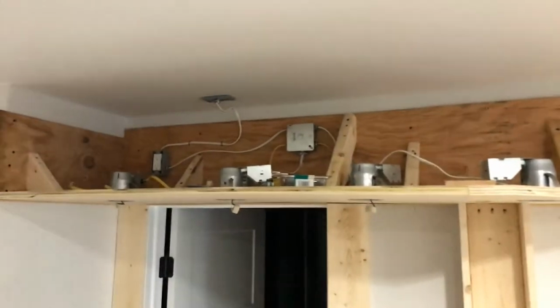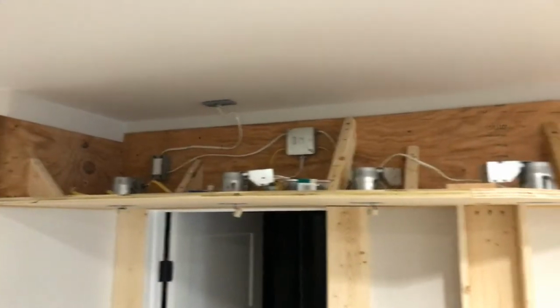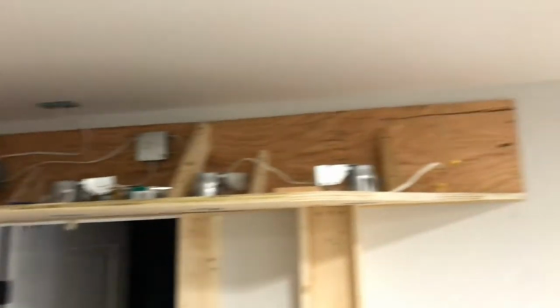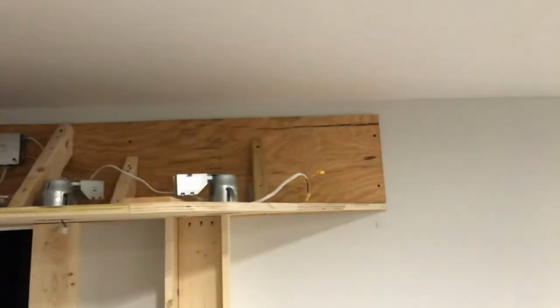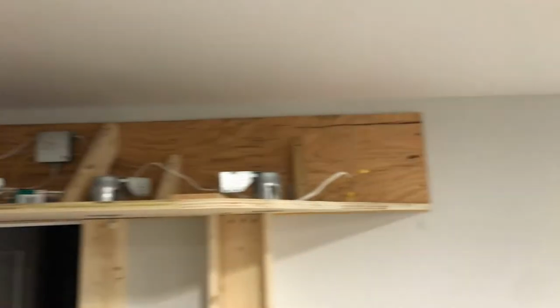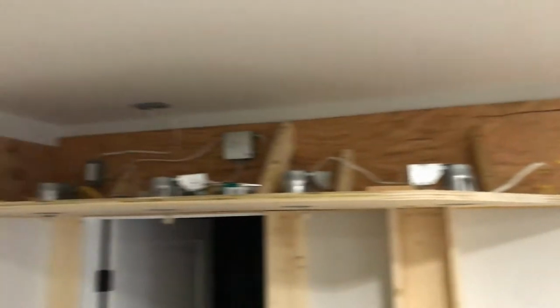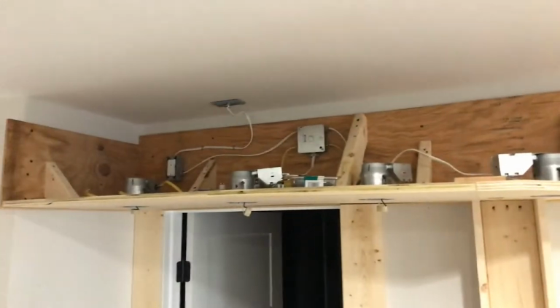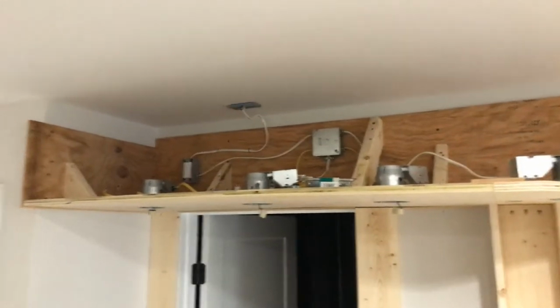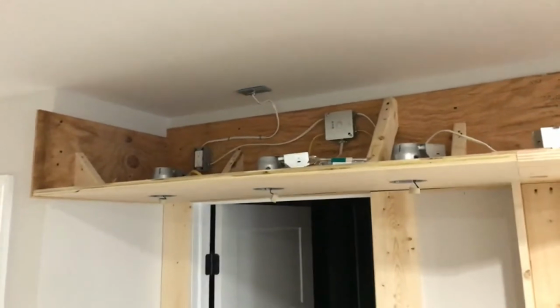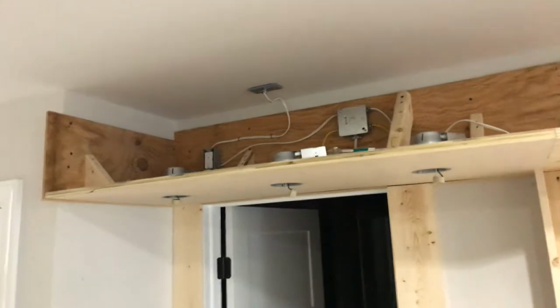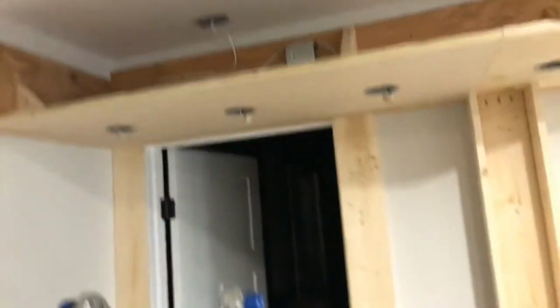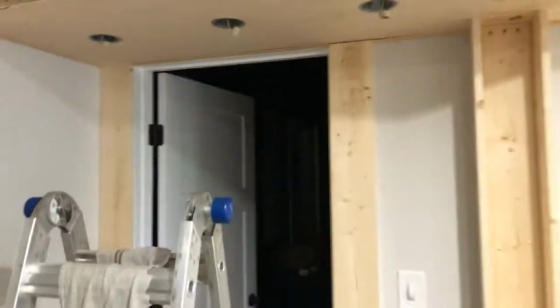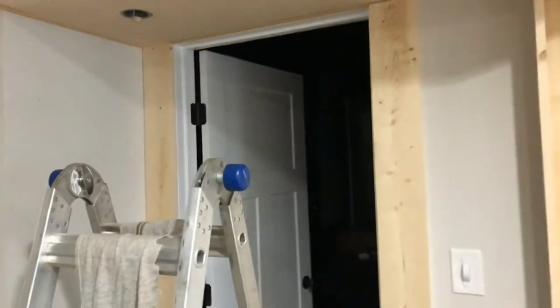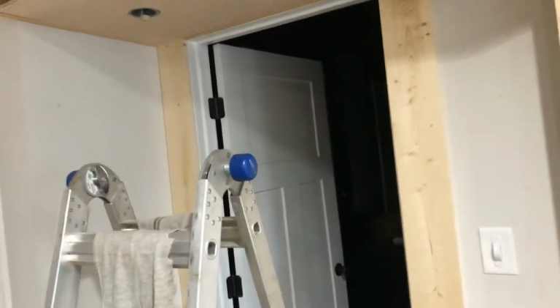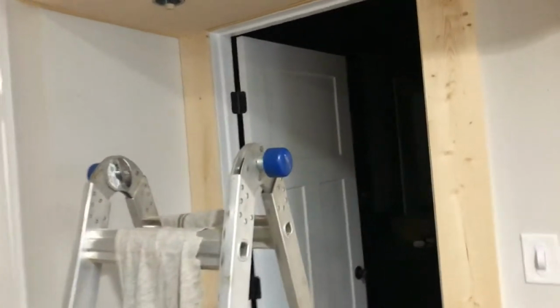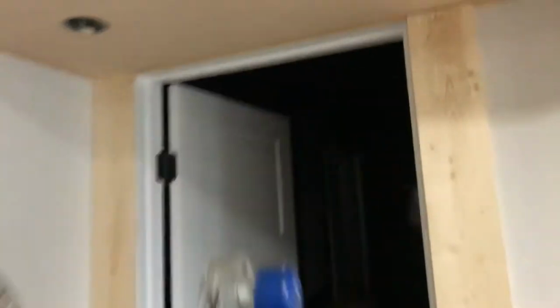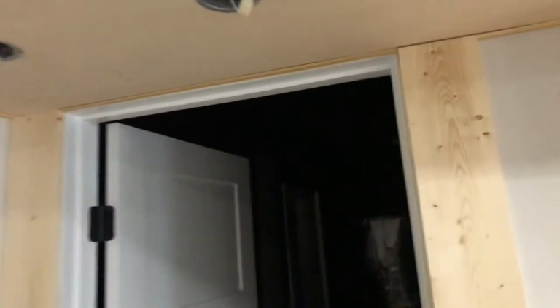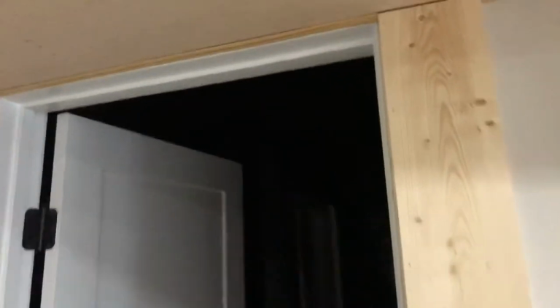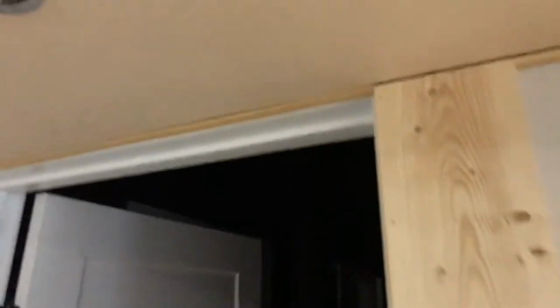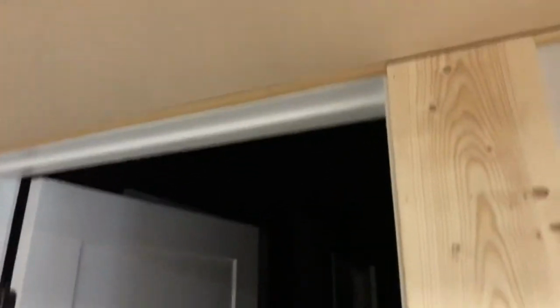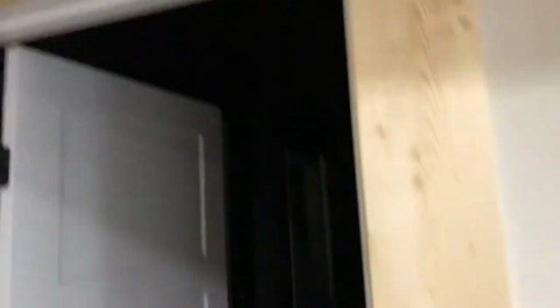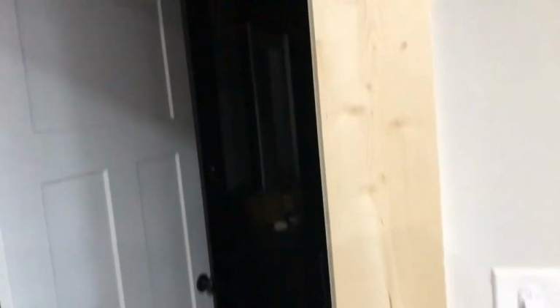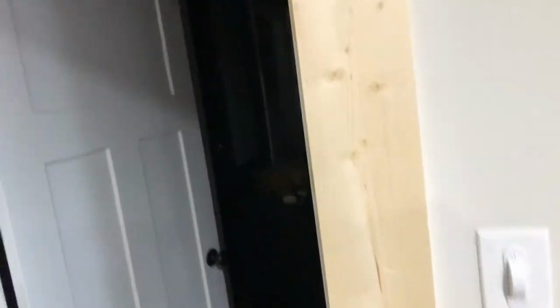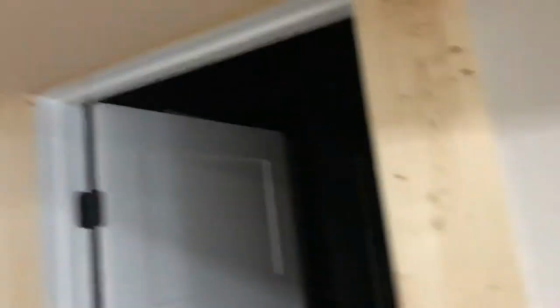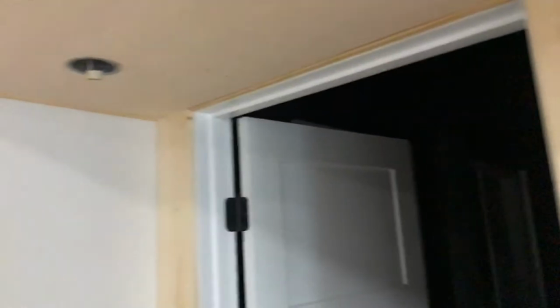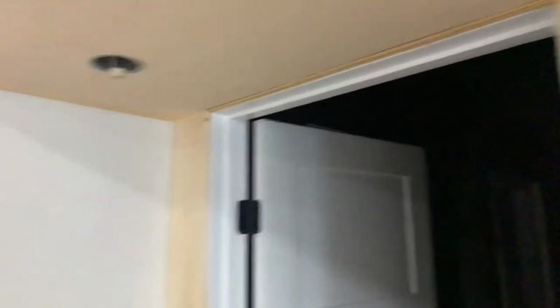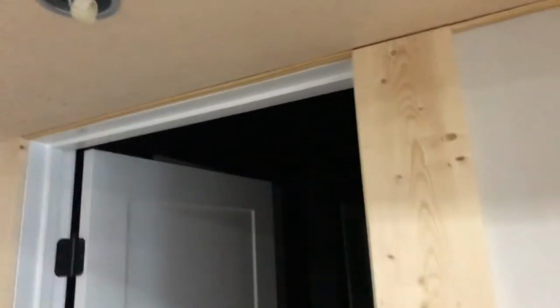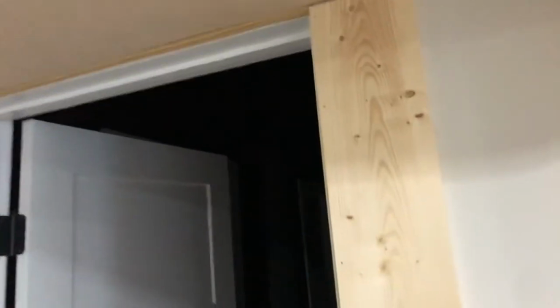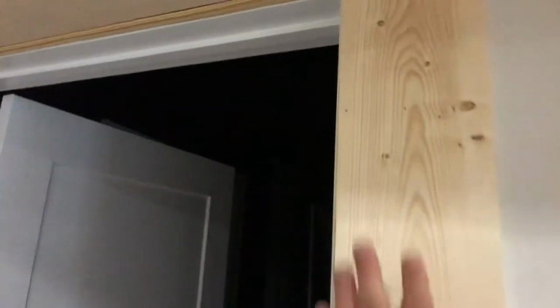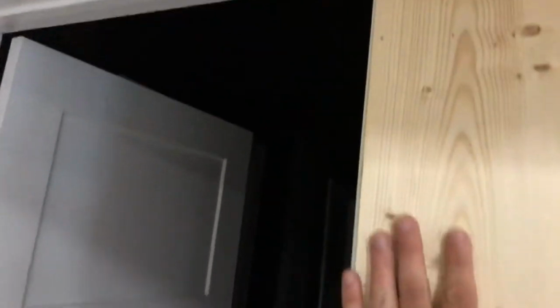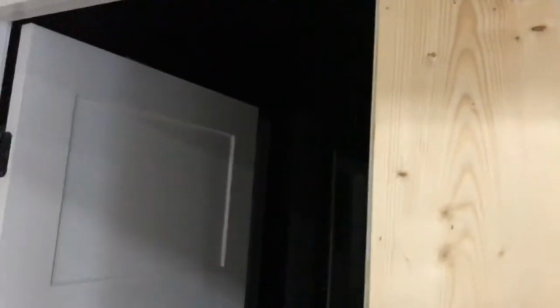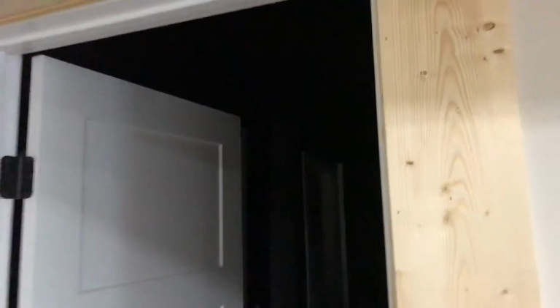First time doing some more extensive wiring, which was fun. Ripped off the just normal trim door casings and opted for some nice wood aesthetics there.